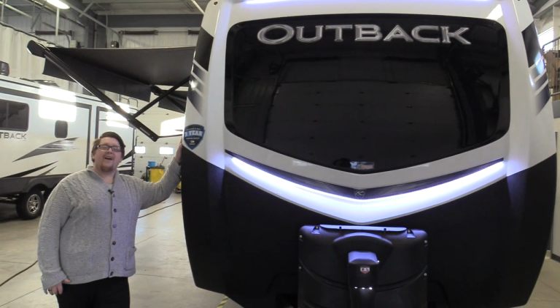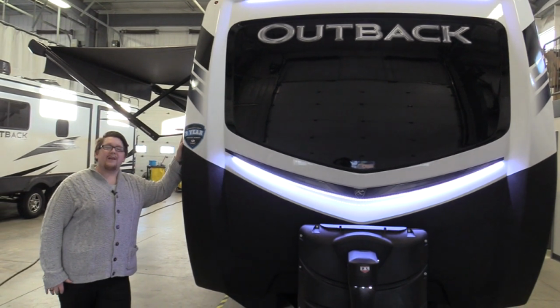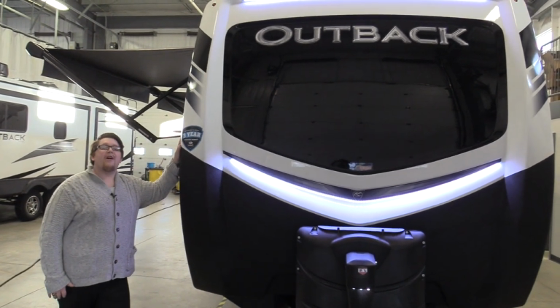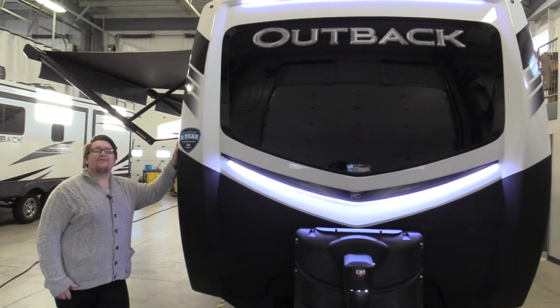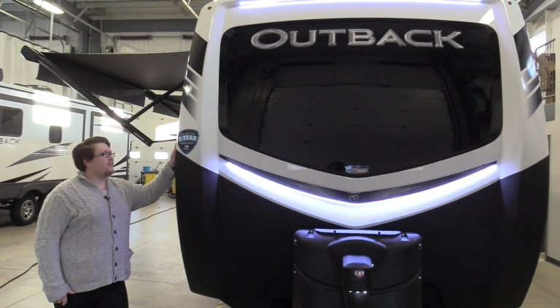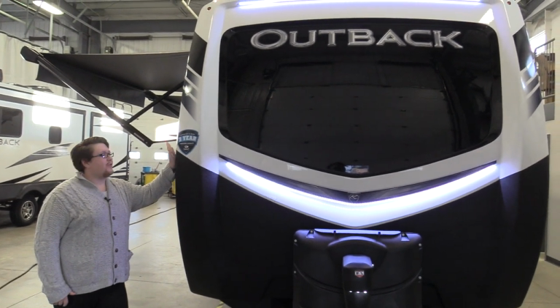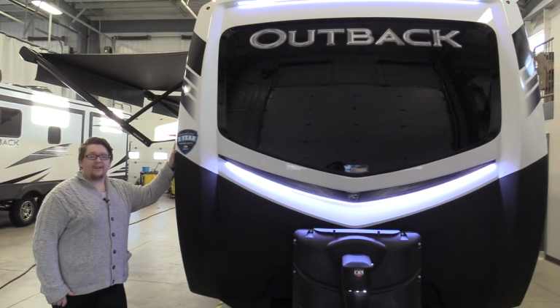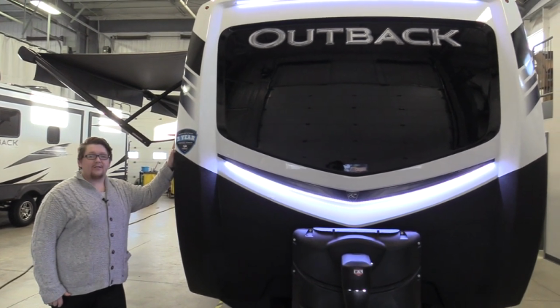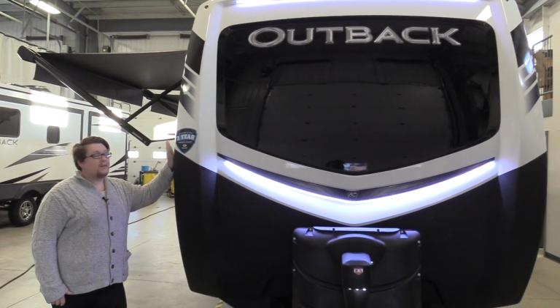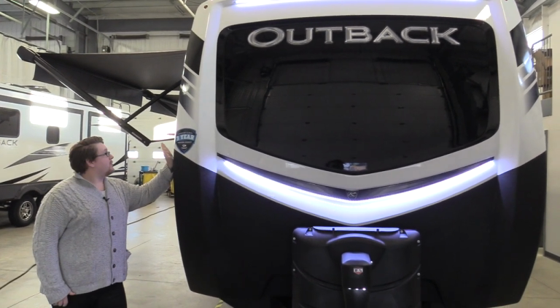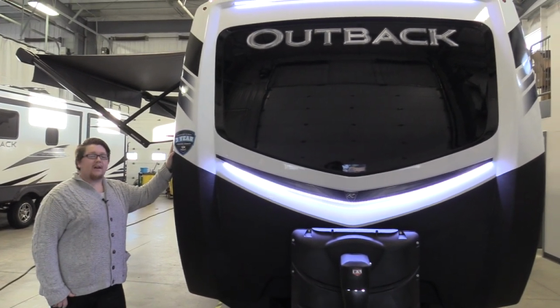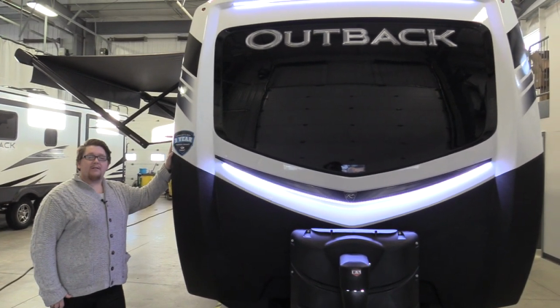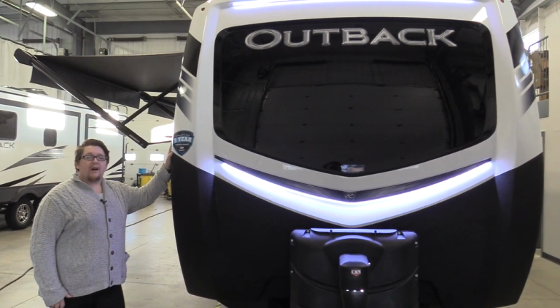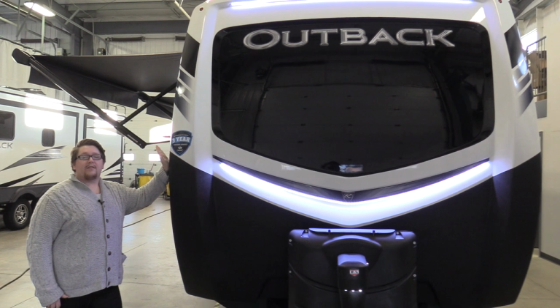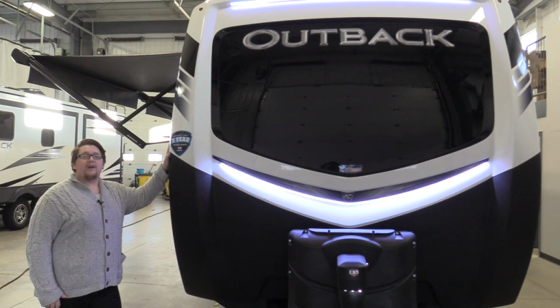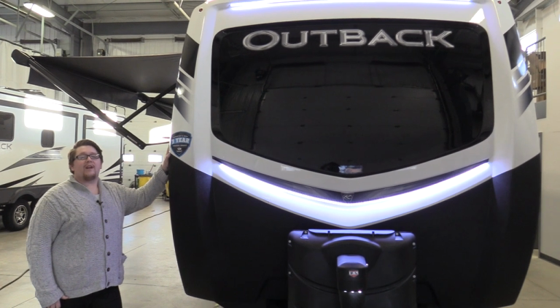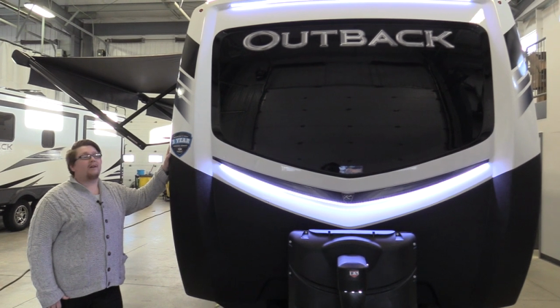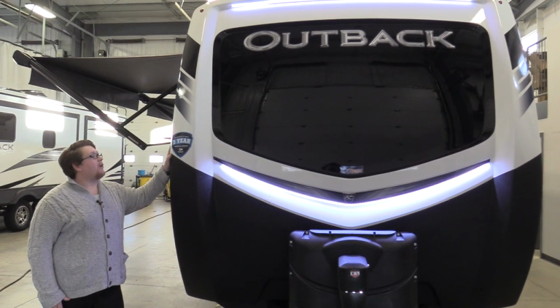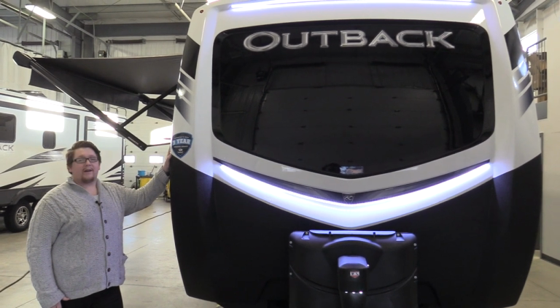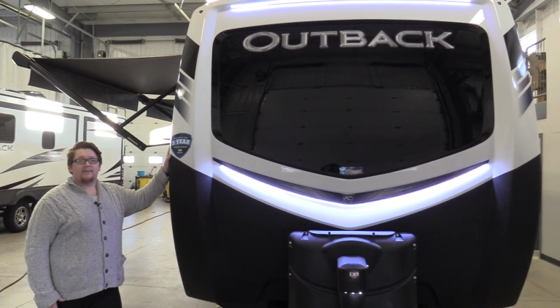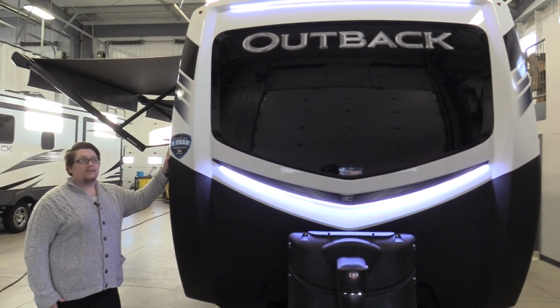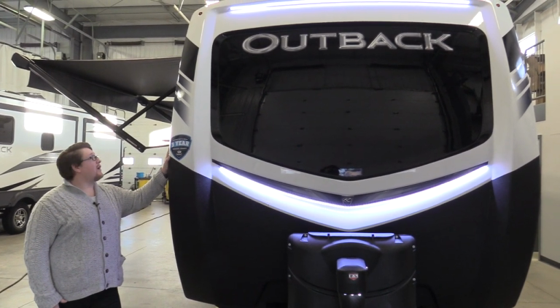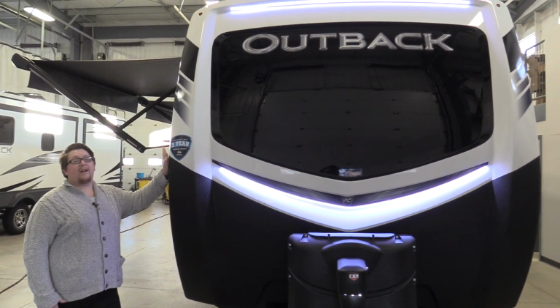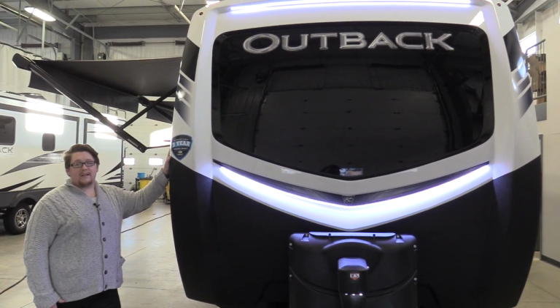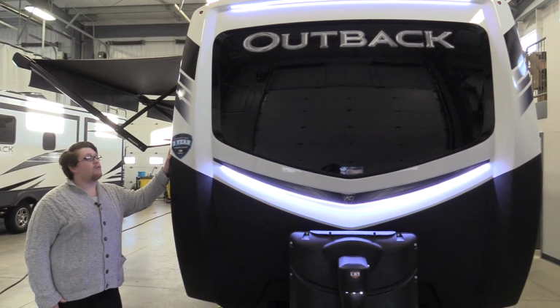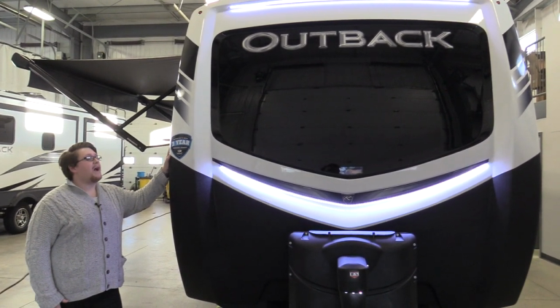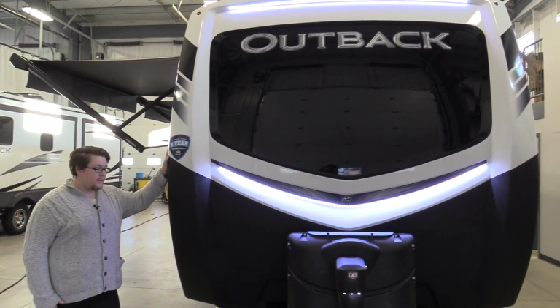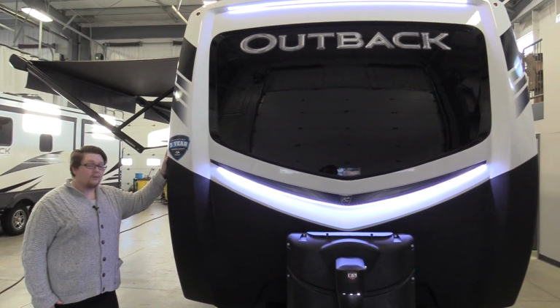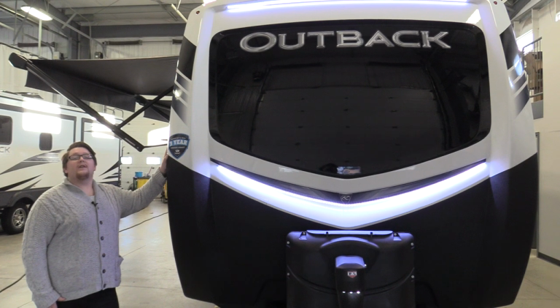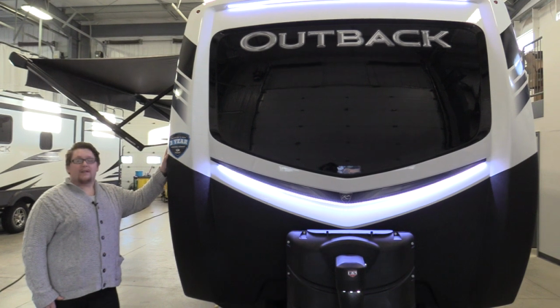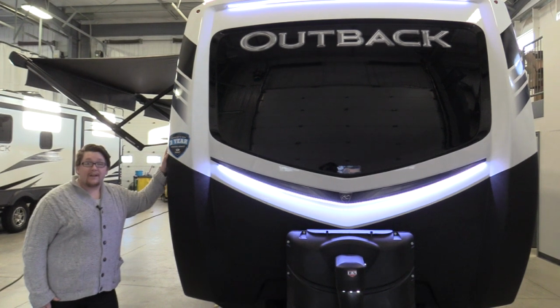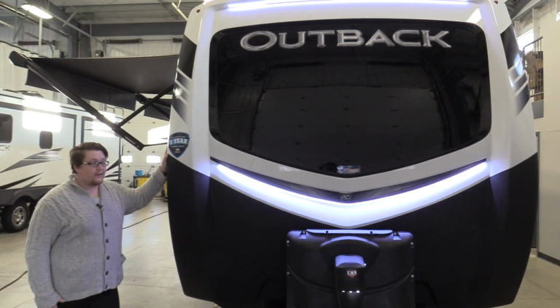Hey everybody, Robby here from Lardner's Trailer Sales. And with me here, I got the 300ML Outback, 2019, brand new. Let's take a look.